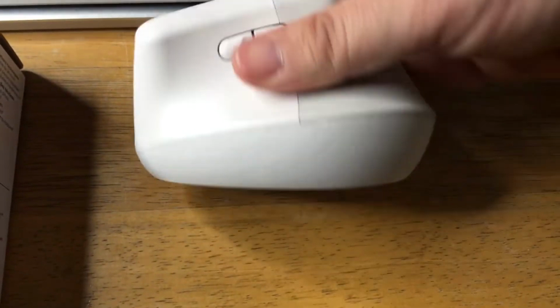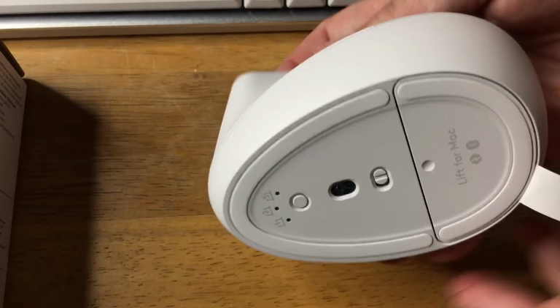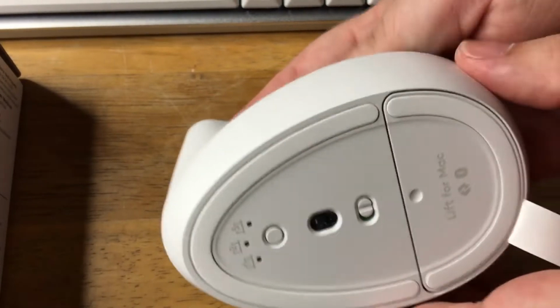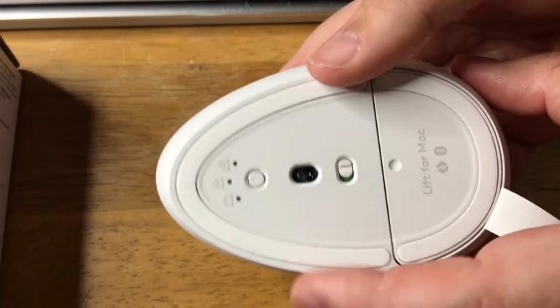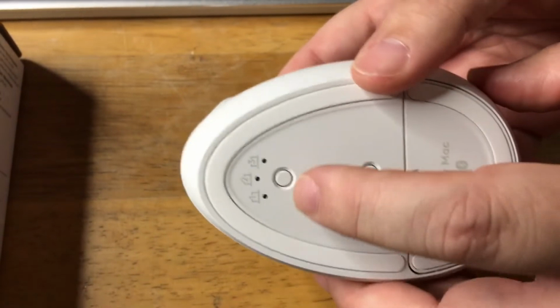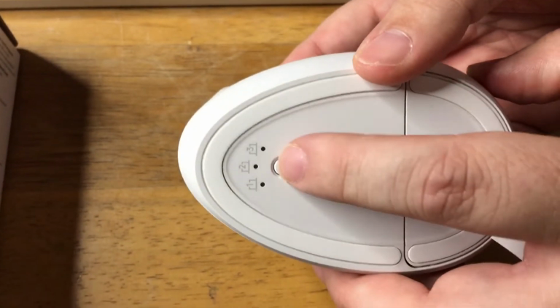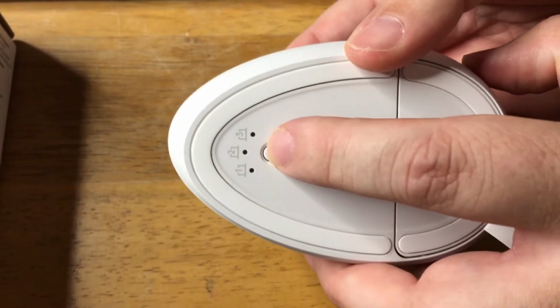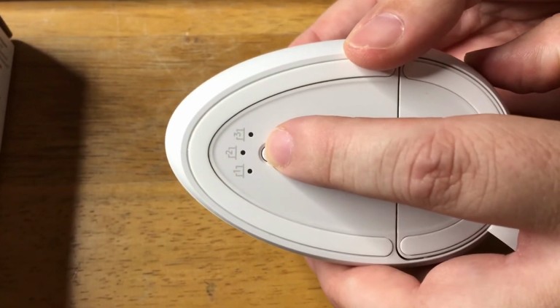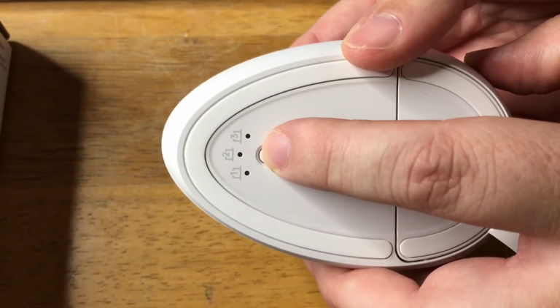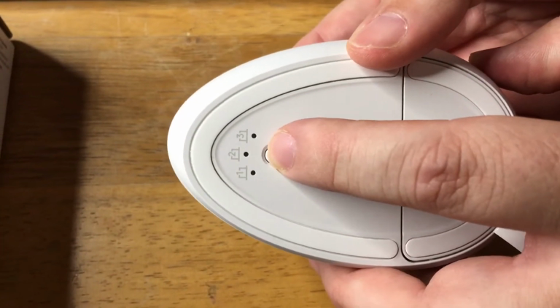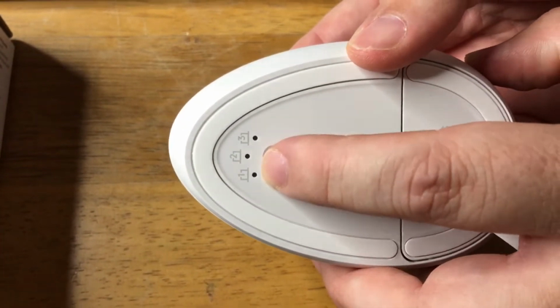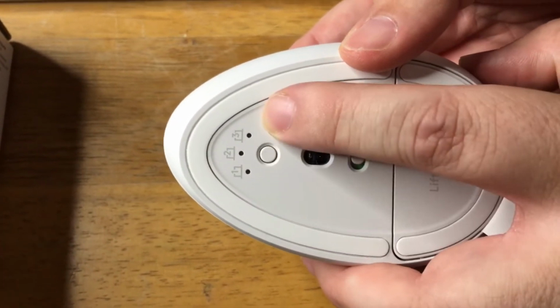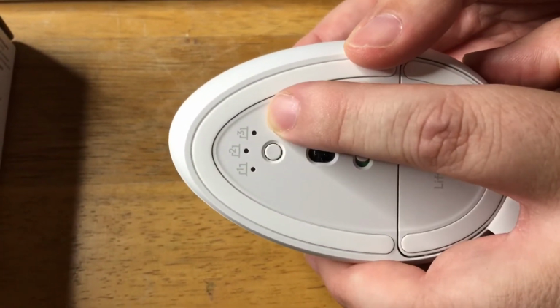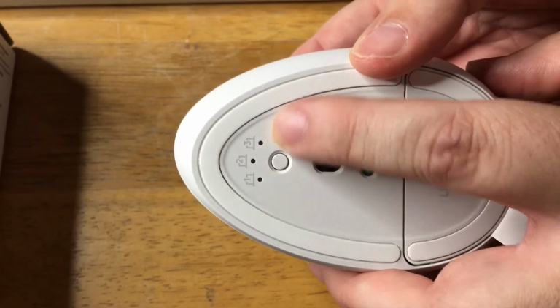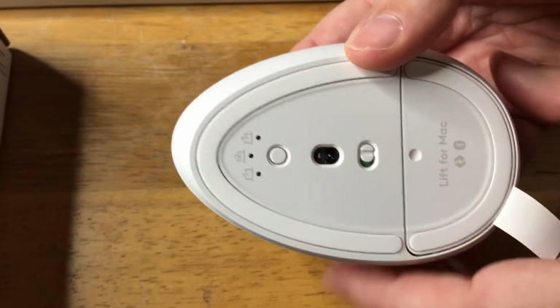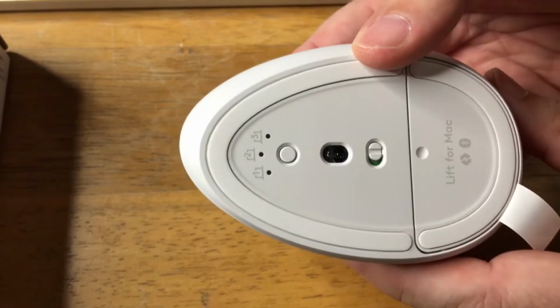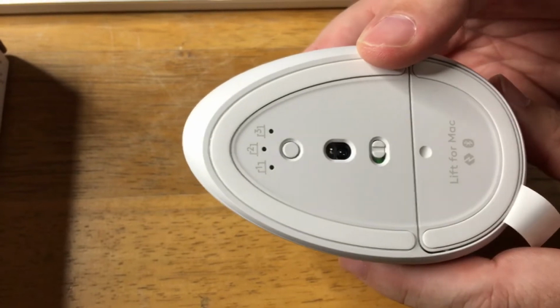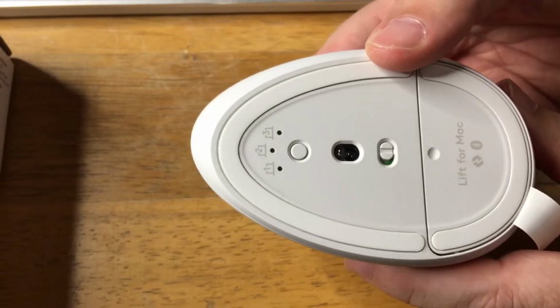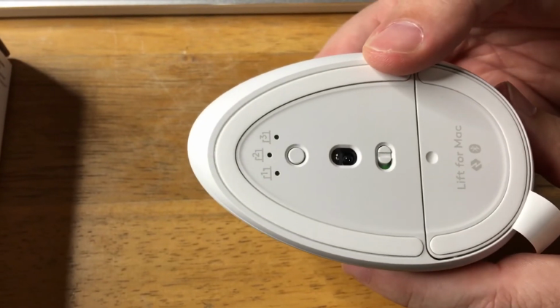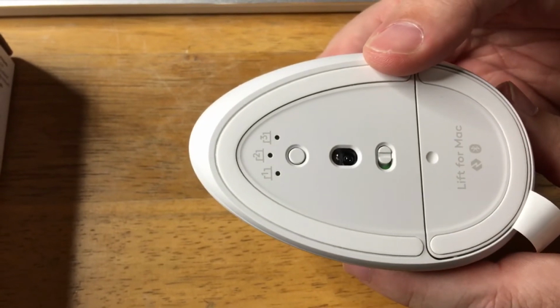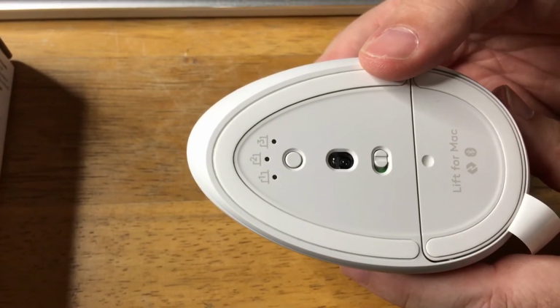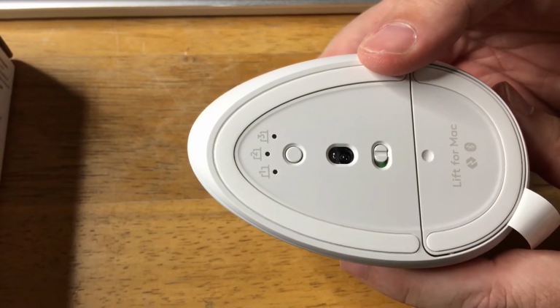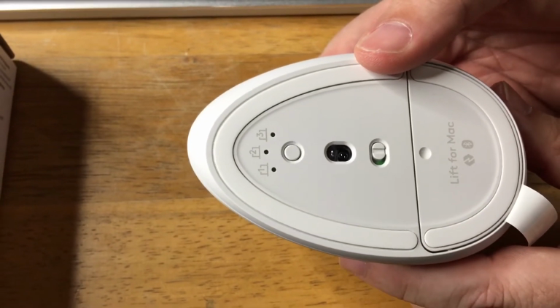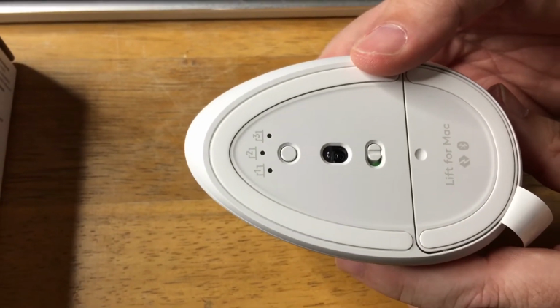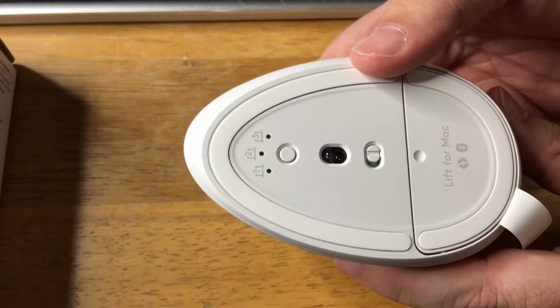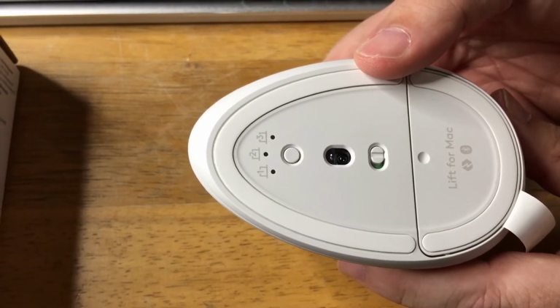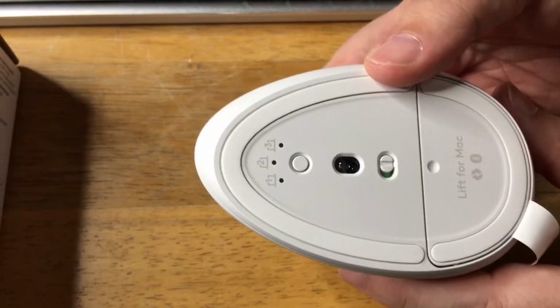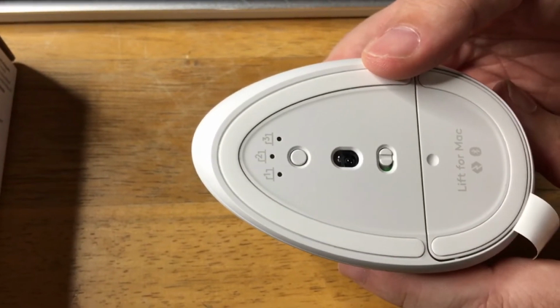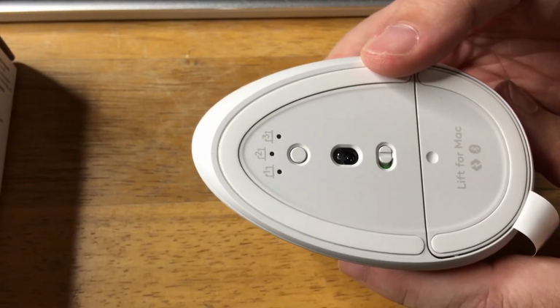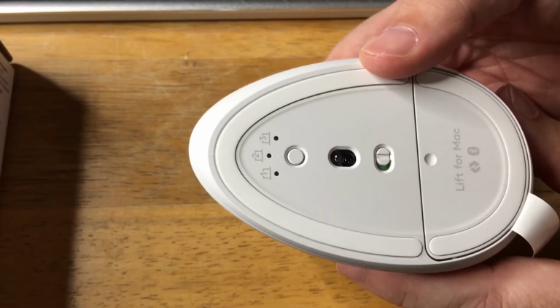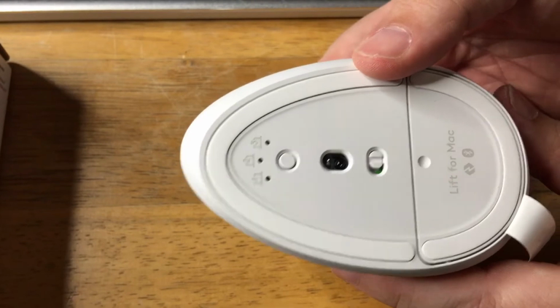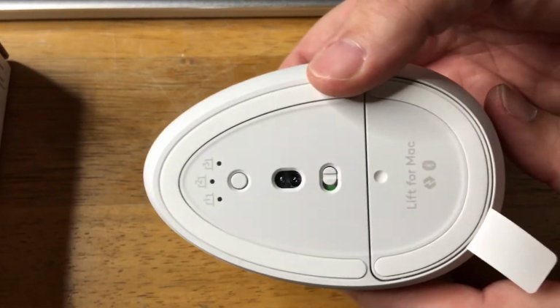Now on the bottom, this can be set to connect to three devices, and since it's for Mac, it'll work with an iPad, it'll work with your Mac laptop — many devices in the Mac ecosystem.